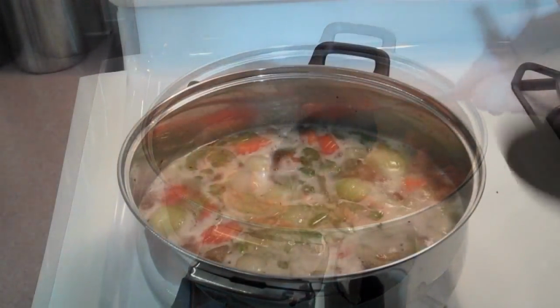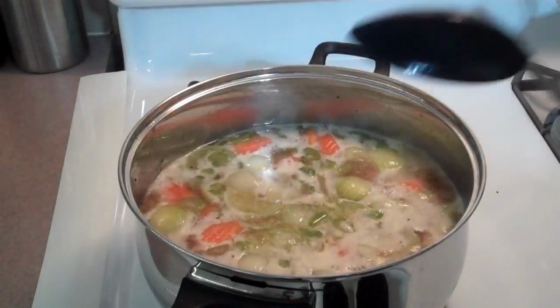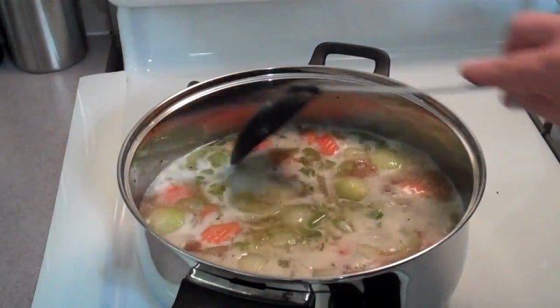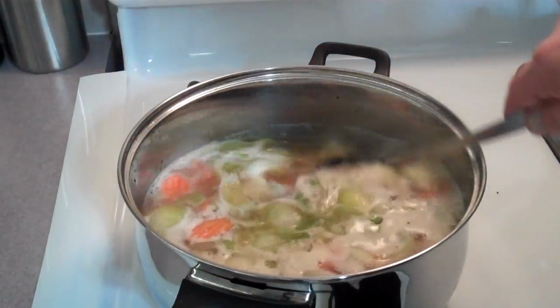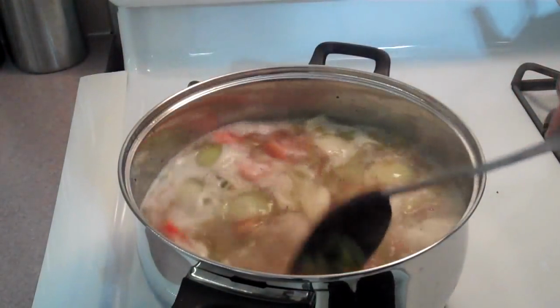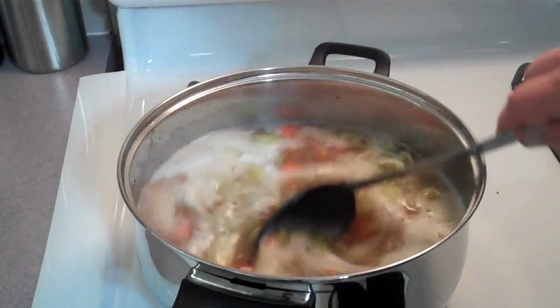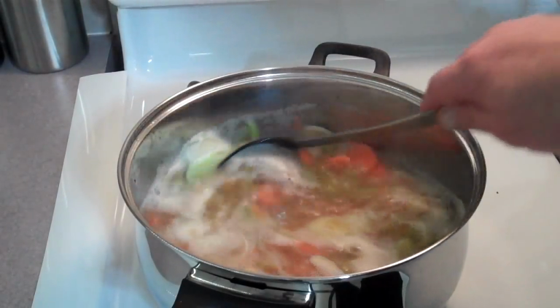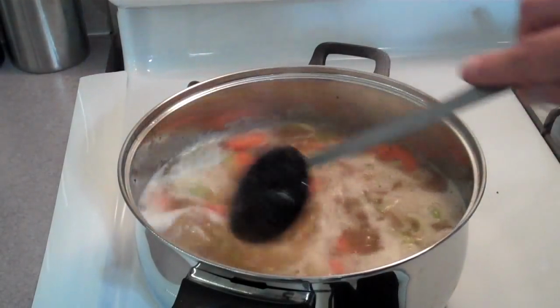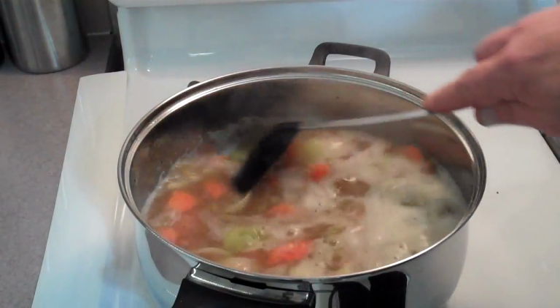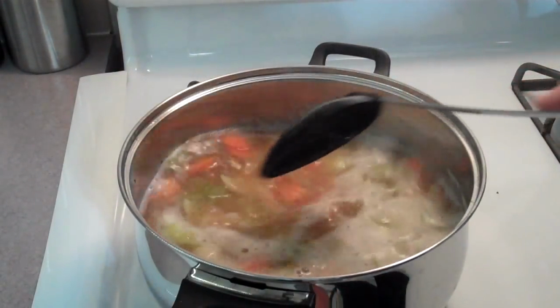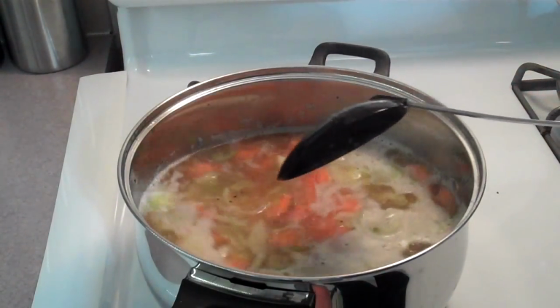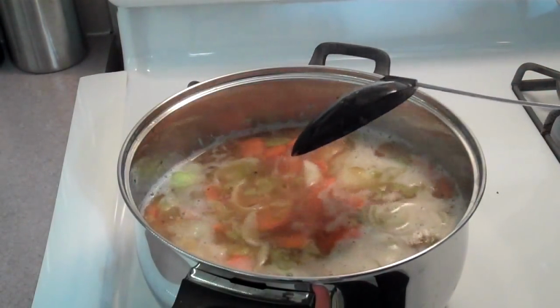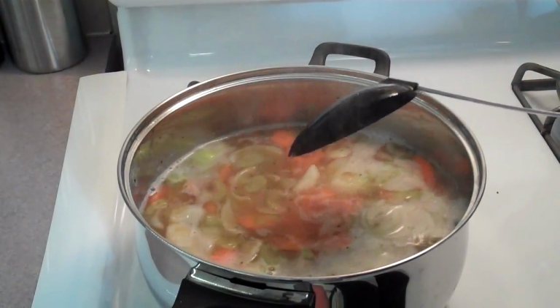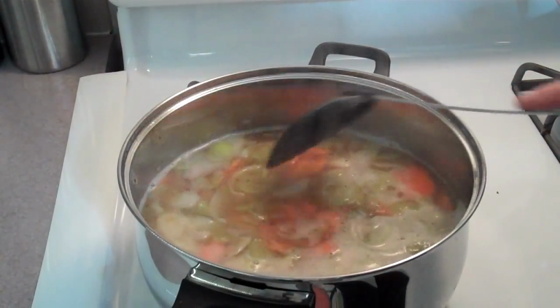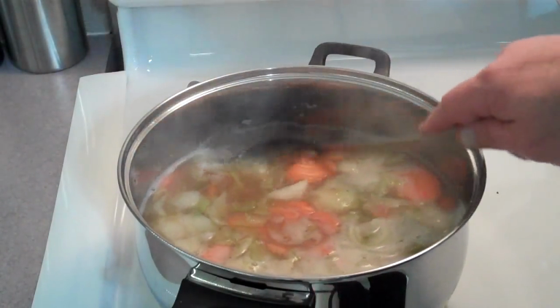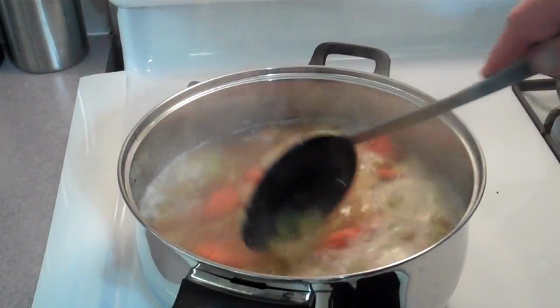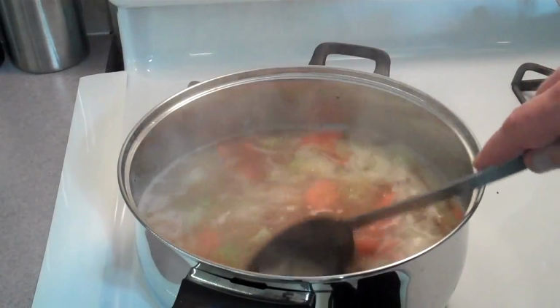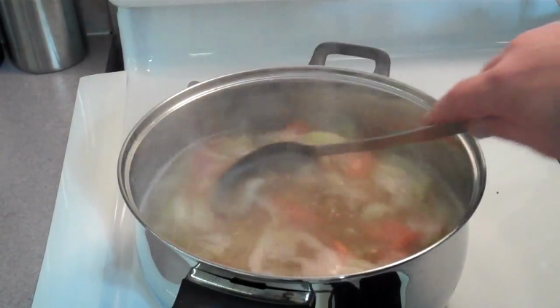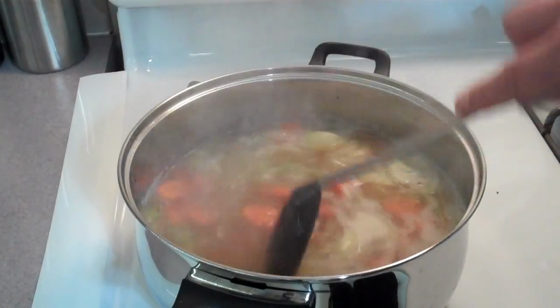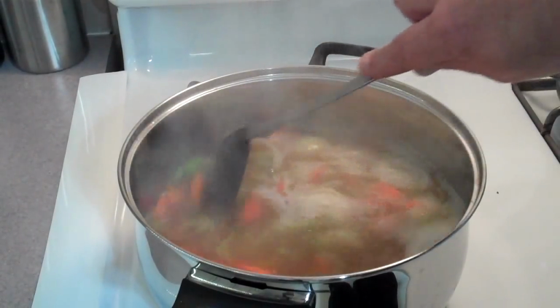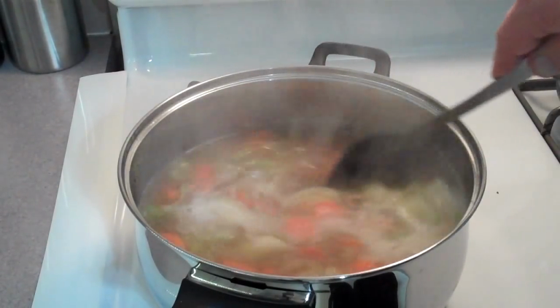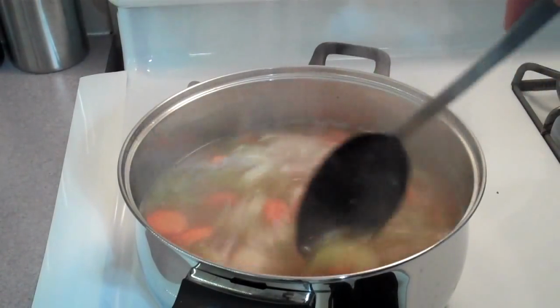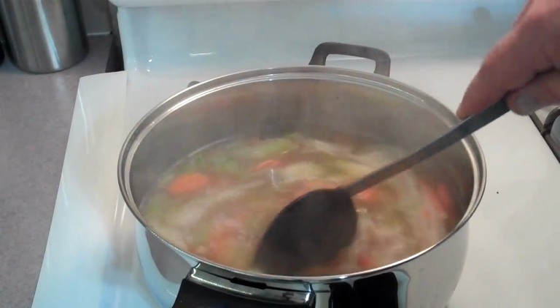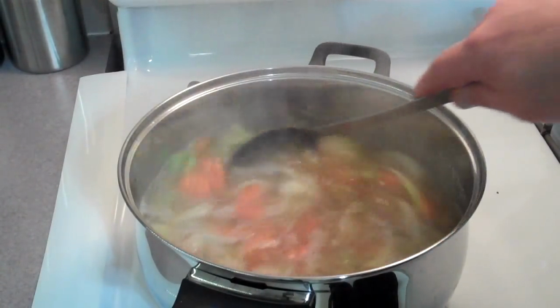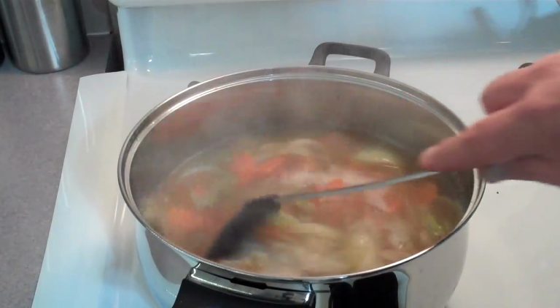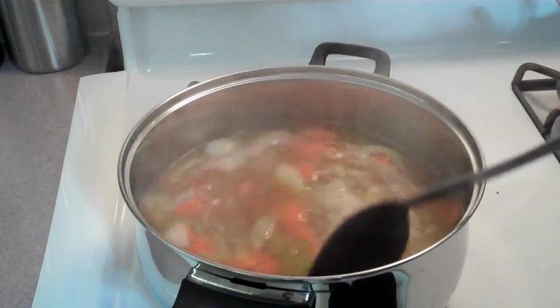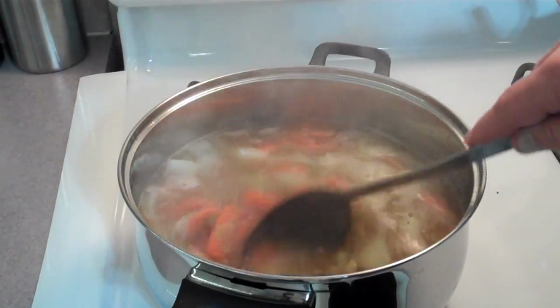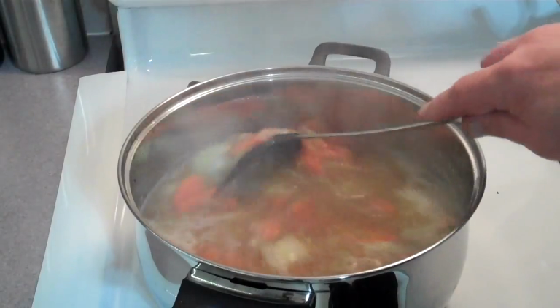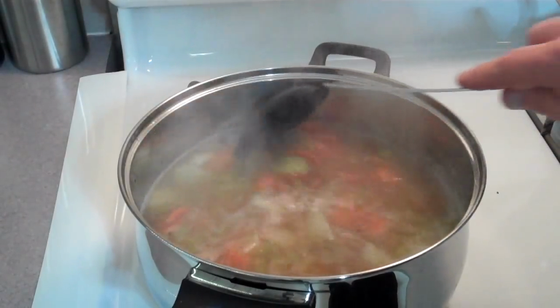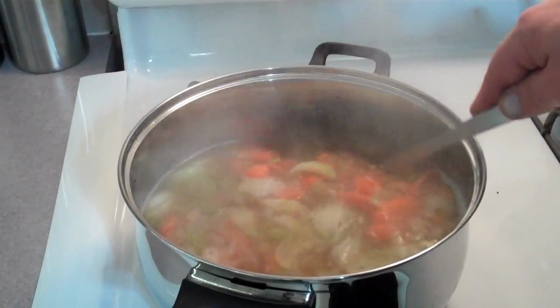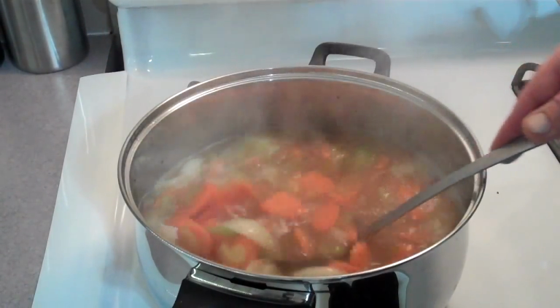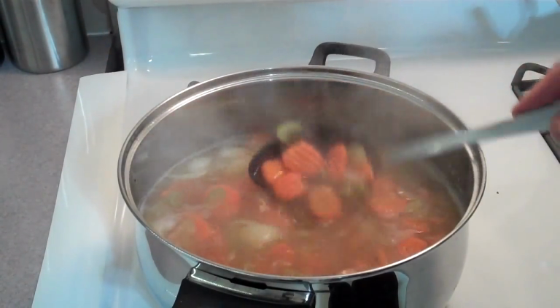Alright, I'm getting a nice little boil here. So I'm going to turn this down and let it simmer for 20 minutes so the carrots will soften up a little bit. Look at how good that looks already.